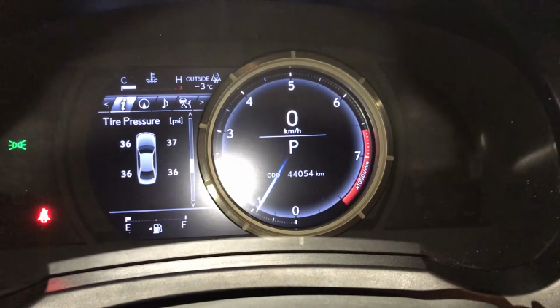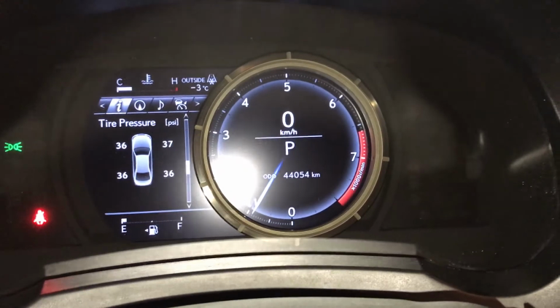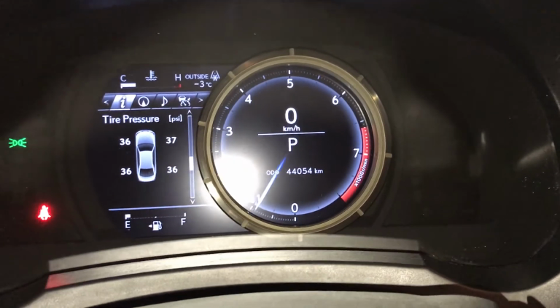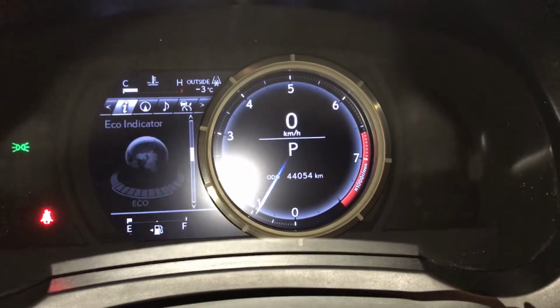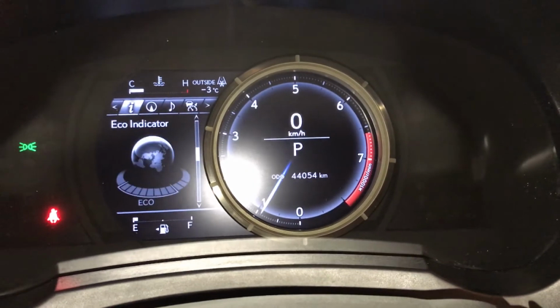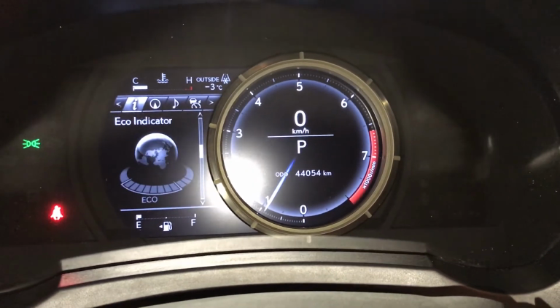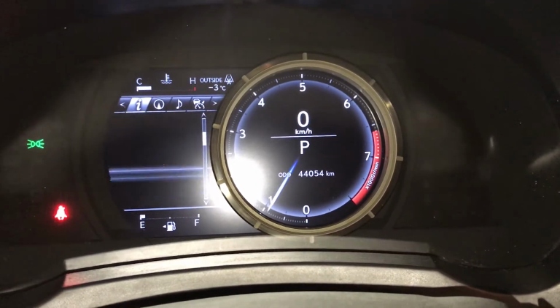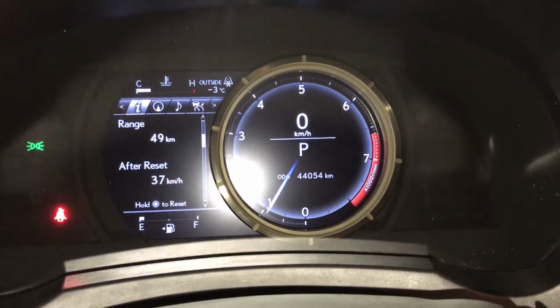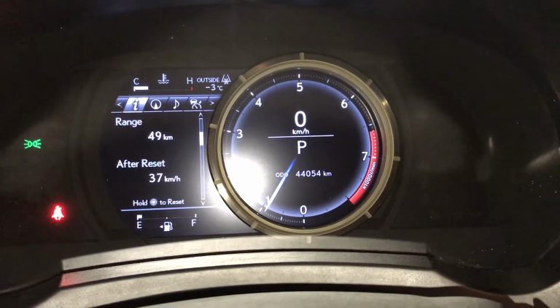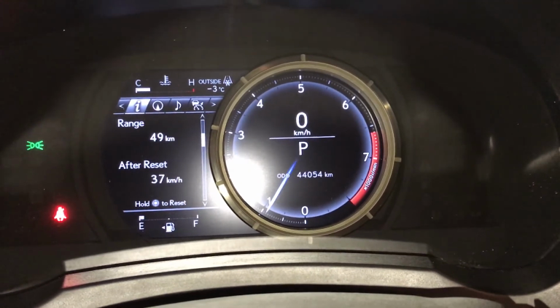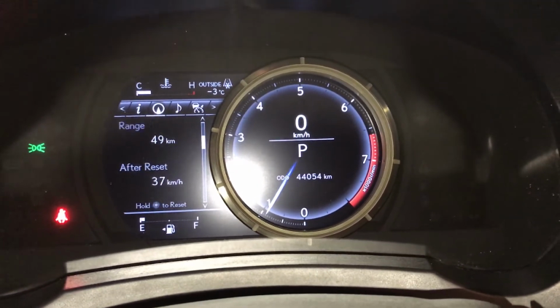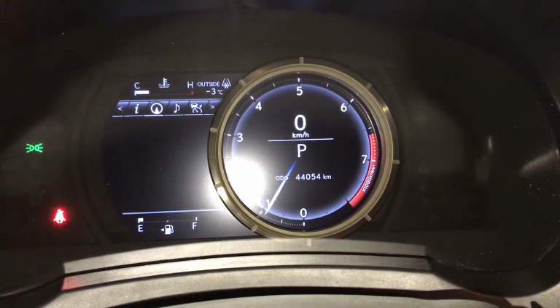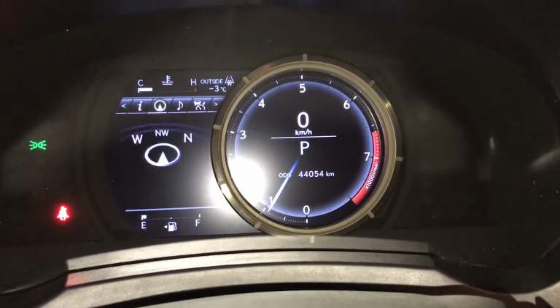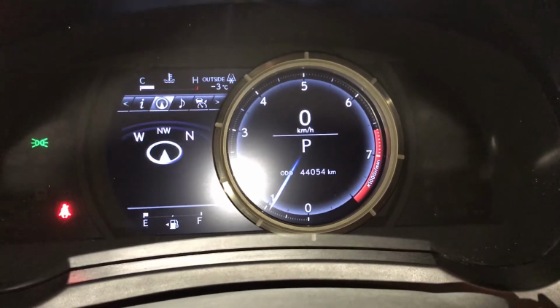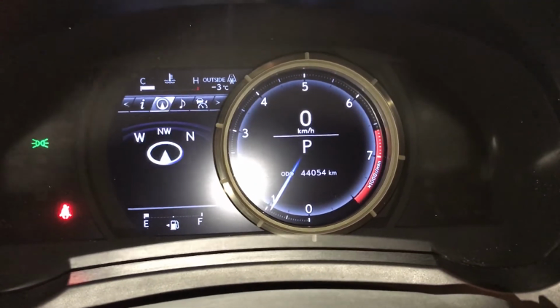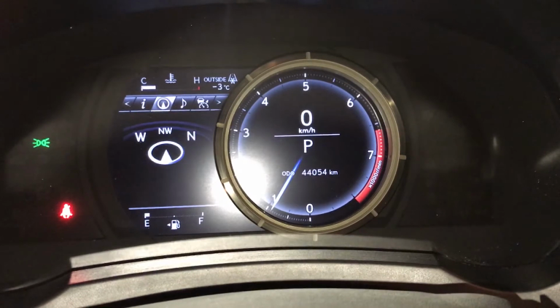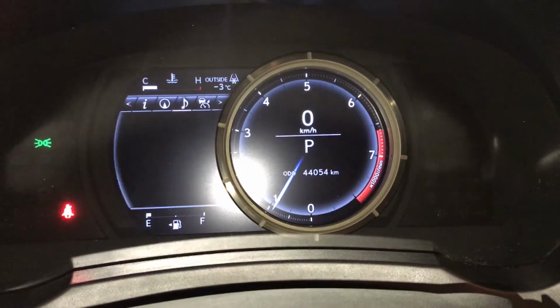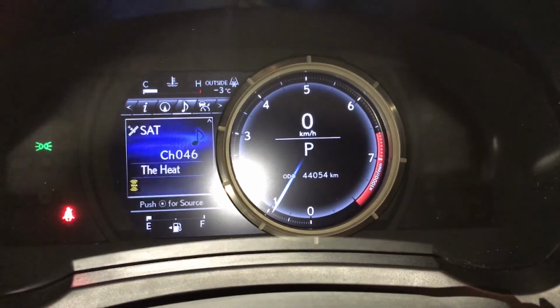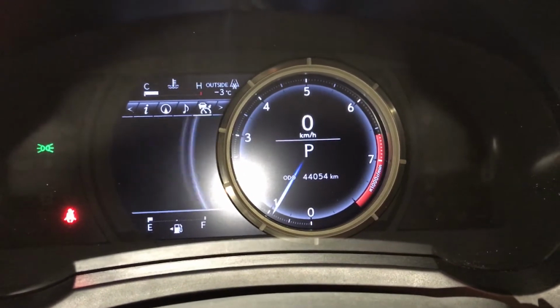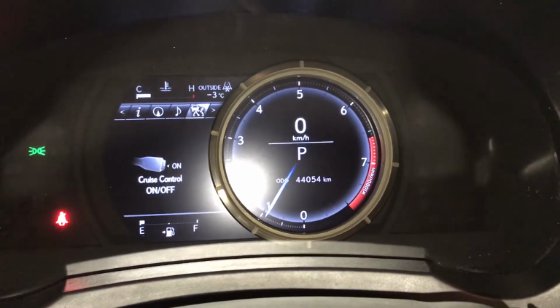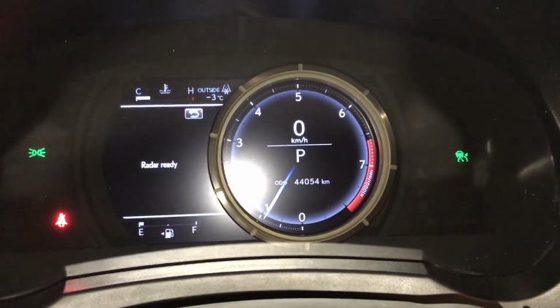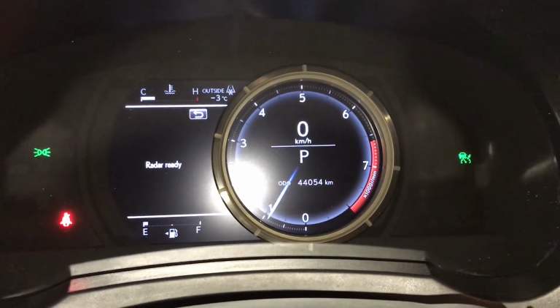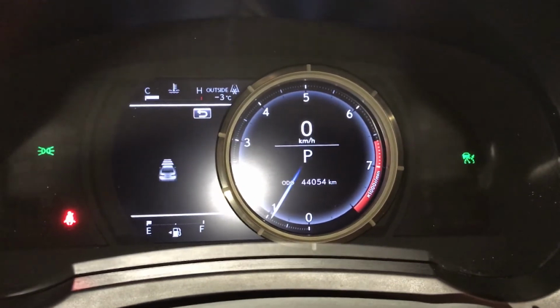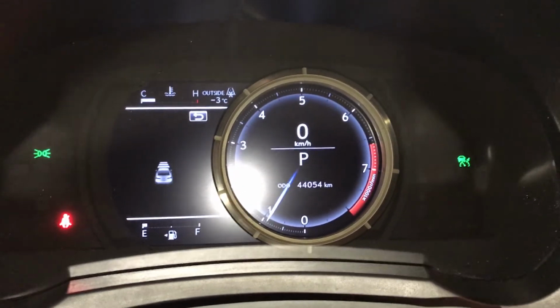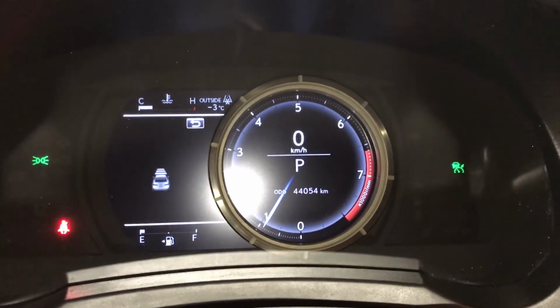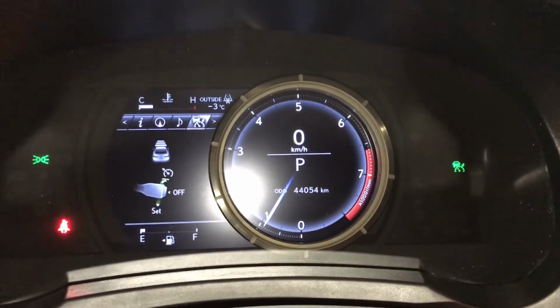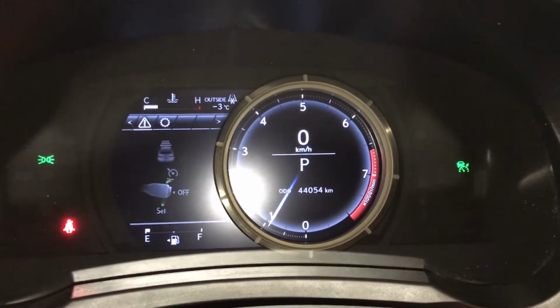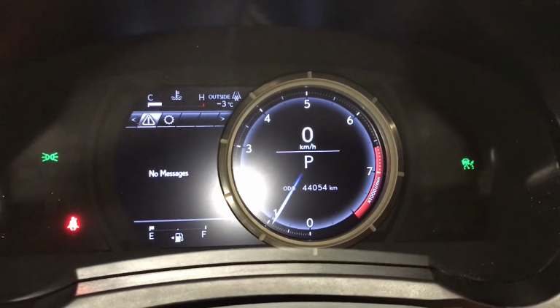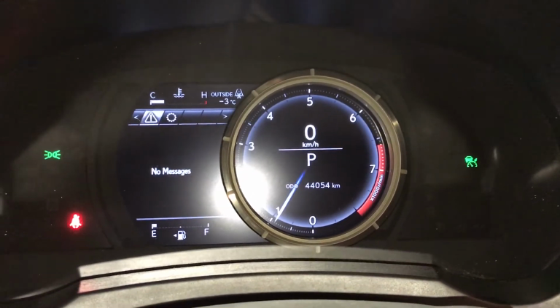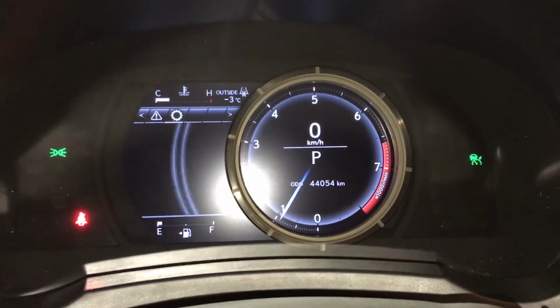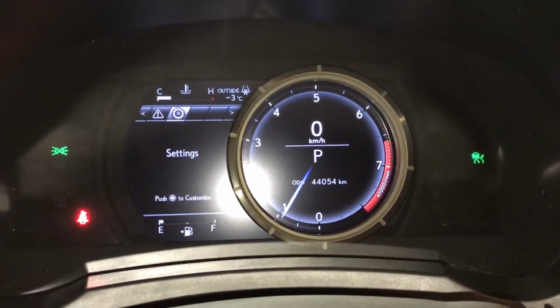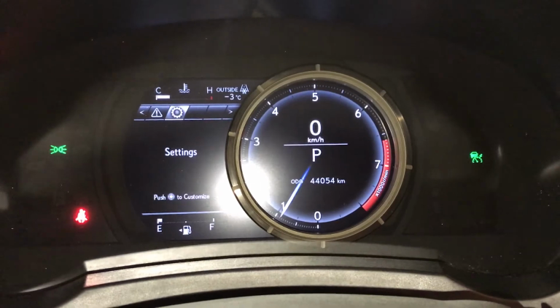Direct tire pressure monitoring system, eco-indicator, and cruising range. Check out your compass, audio, and cruise control. Messages and vehicle settings are also accessible.